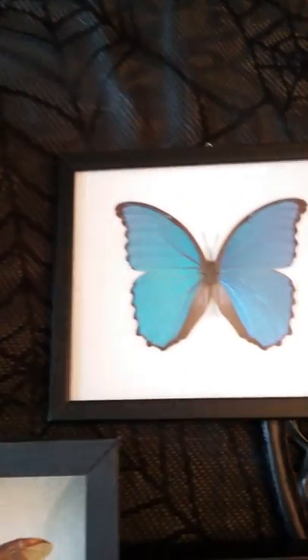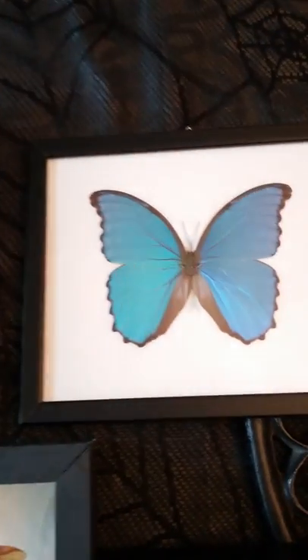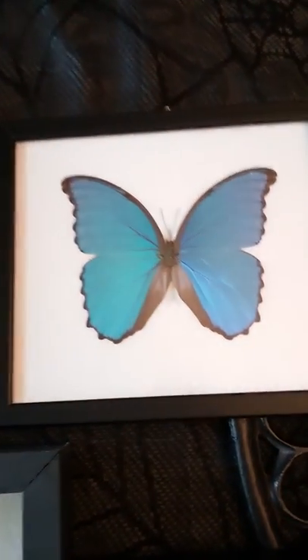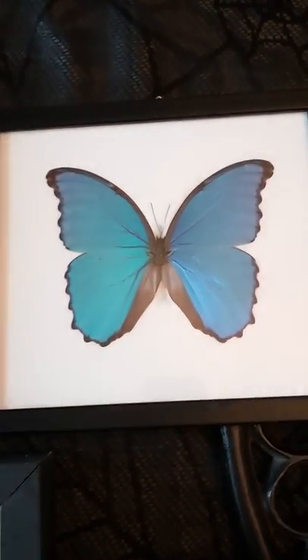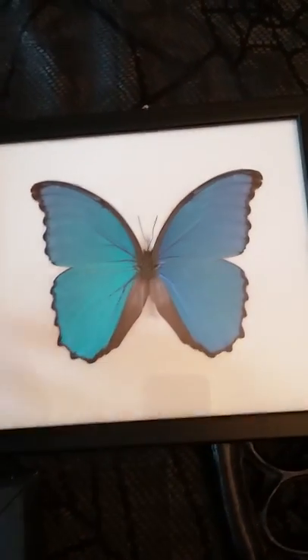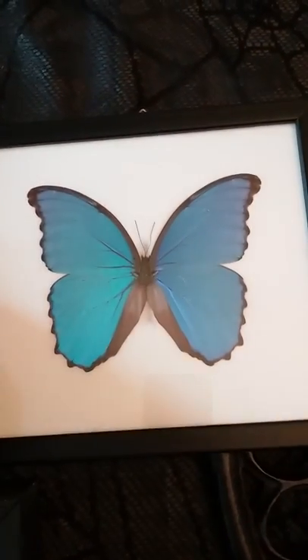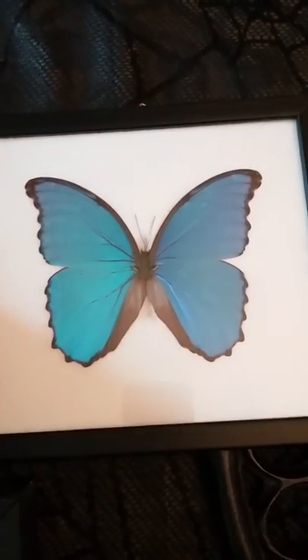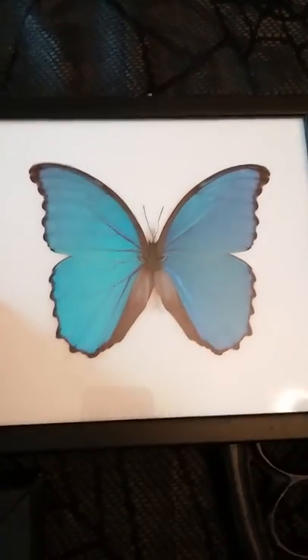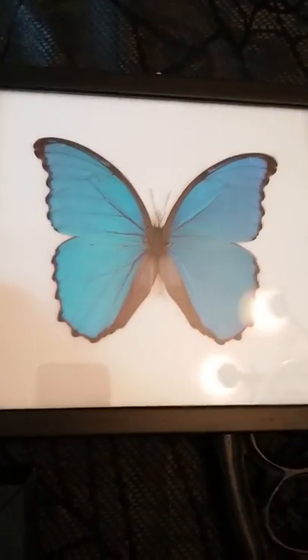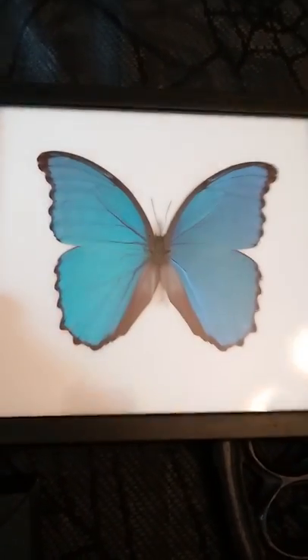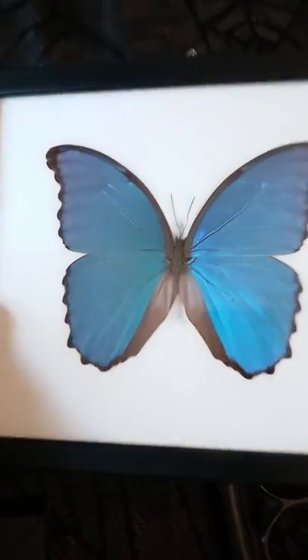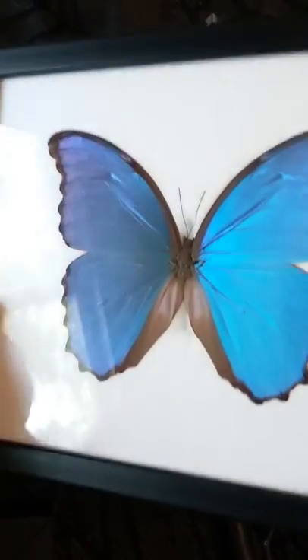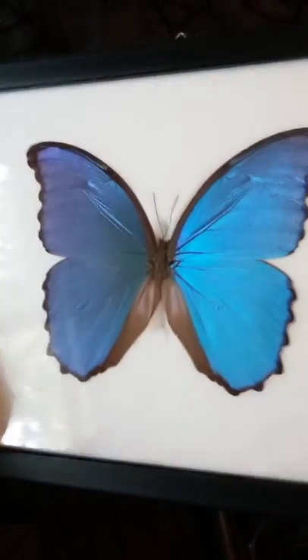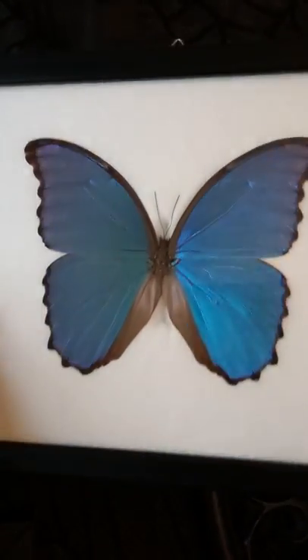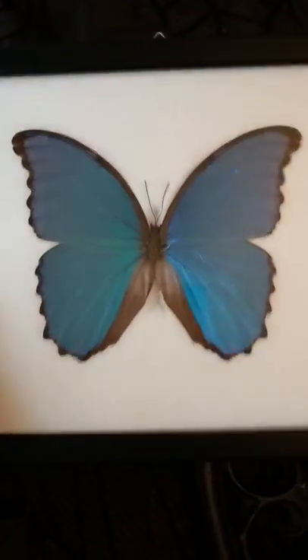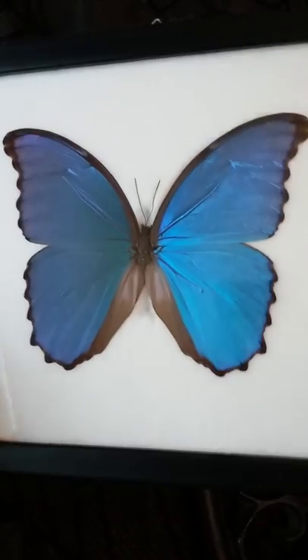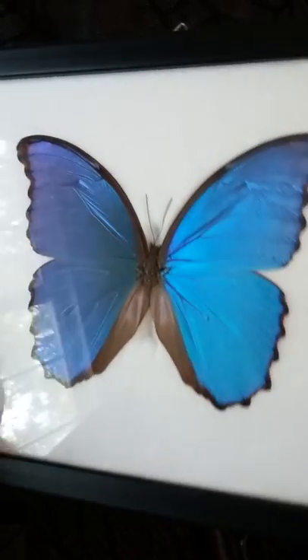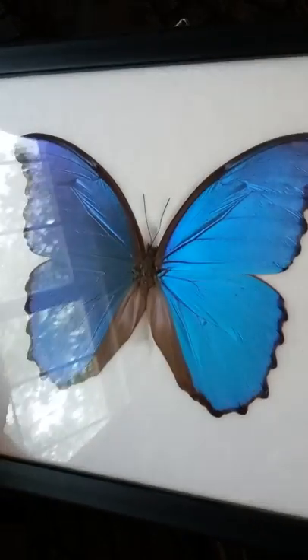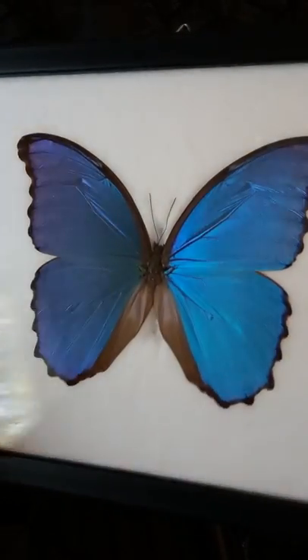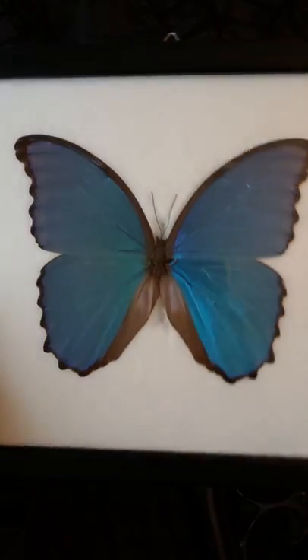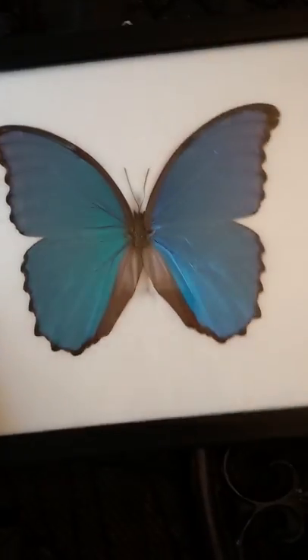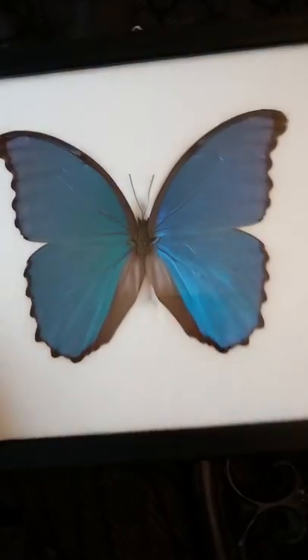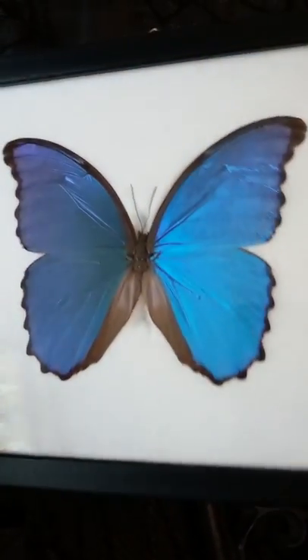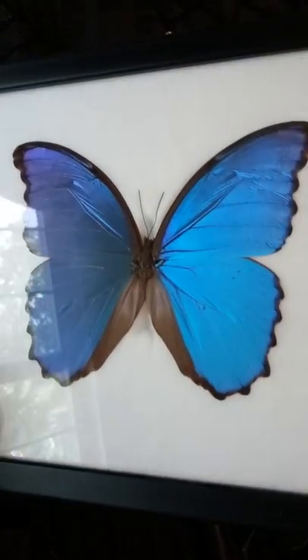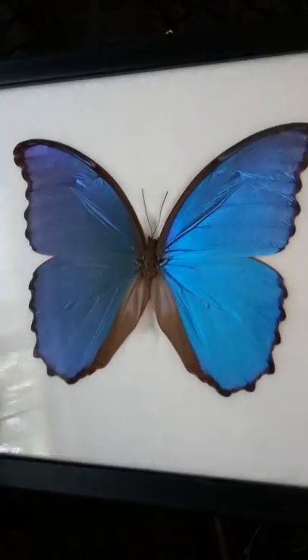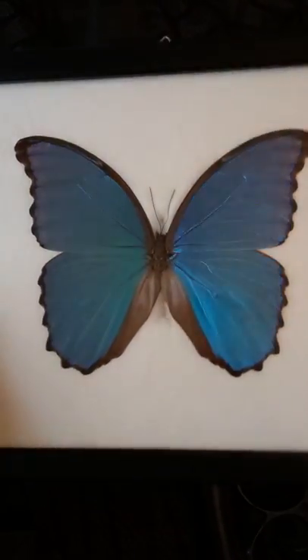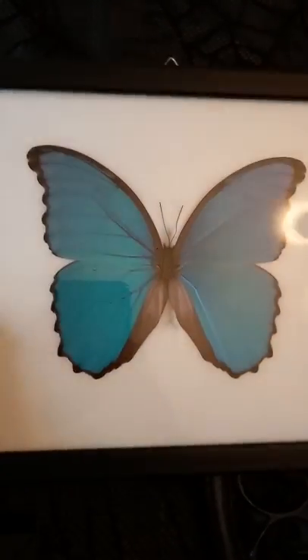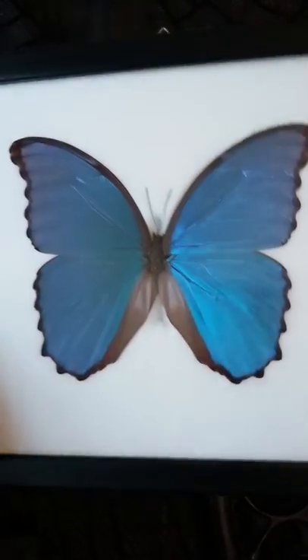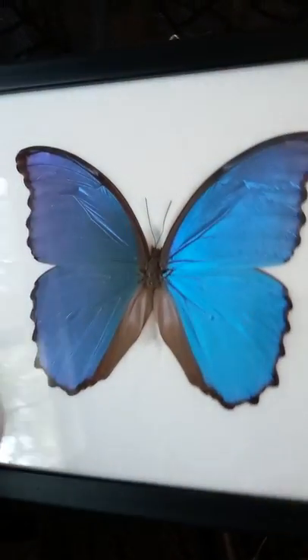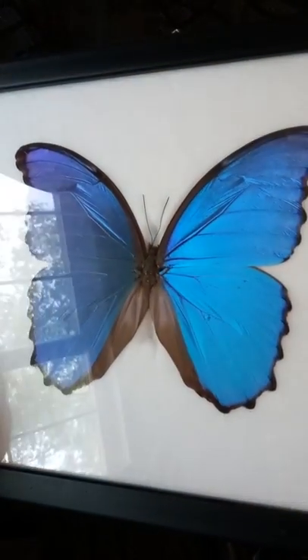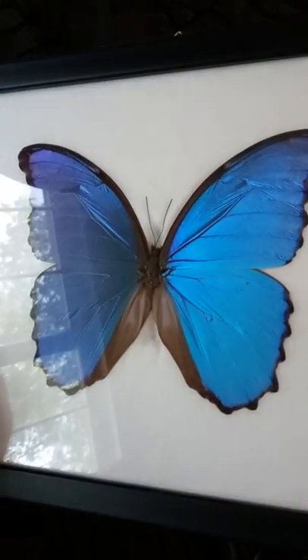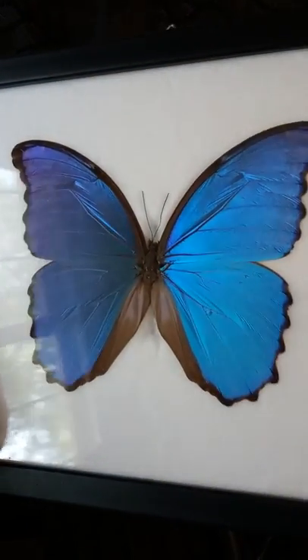This is a blue morpho butterfly, which I got from my daughter. It's actually iridescent and it's real. They are like this in the wild.